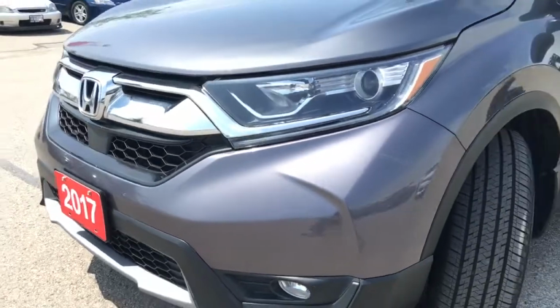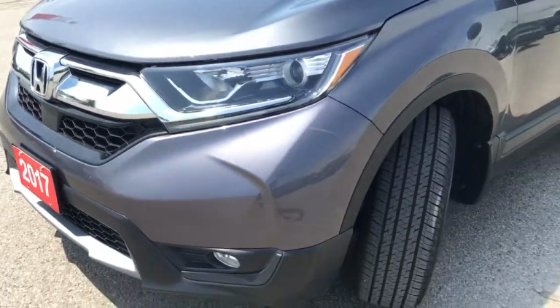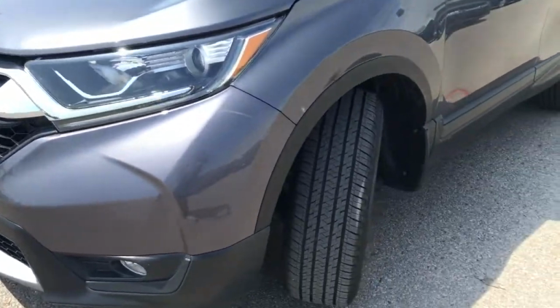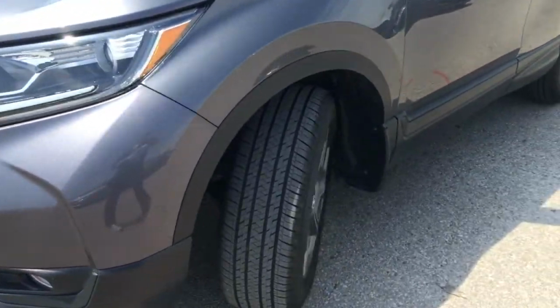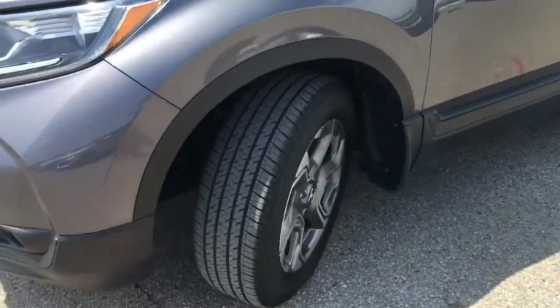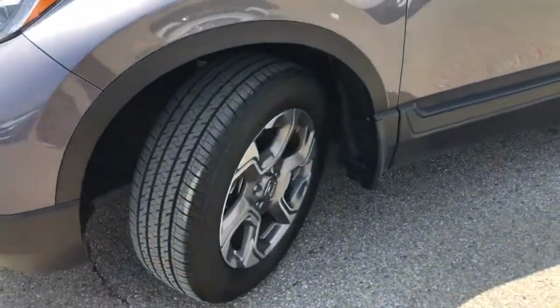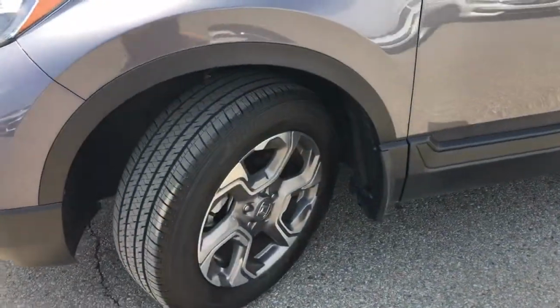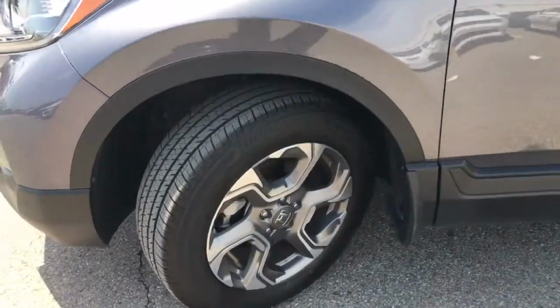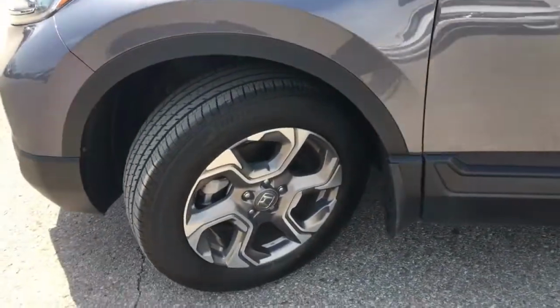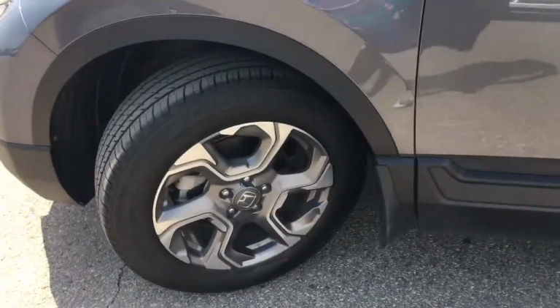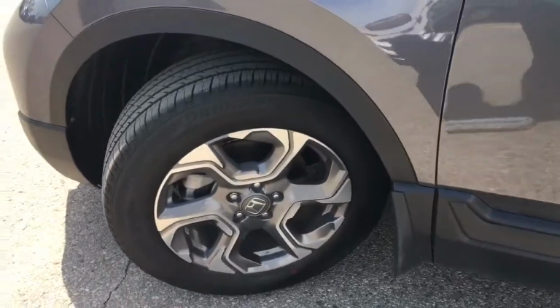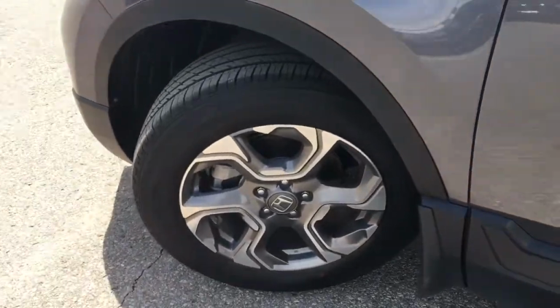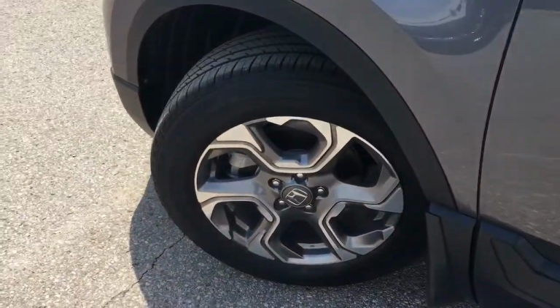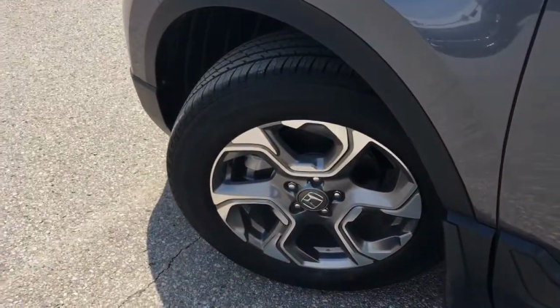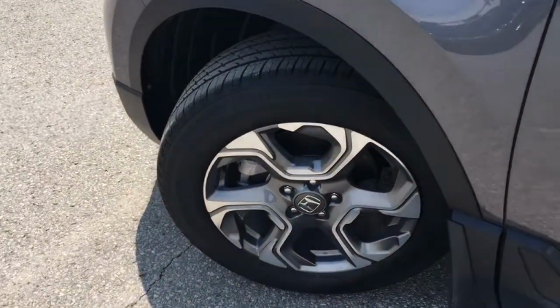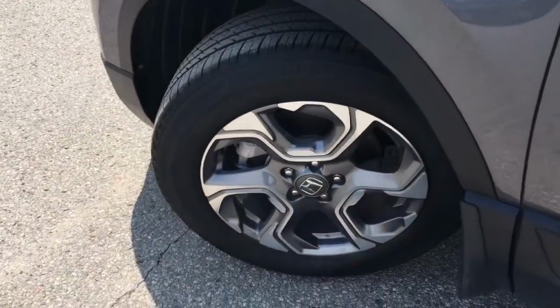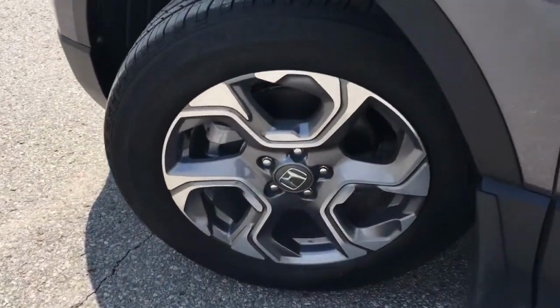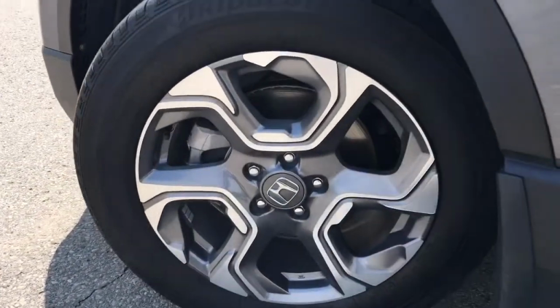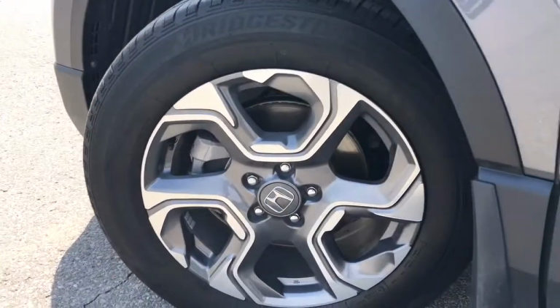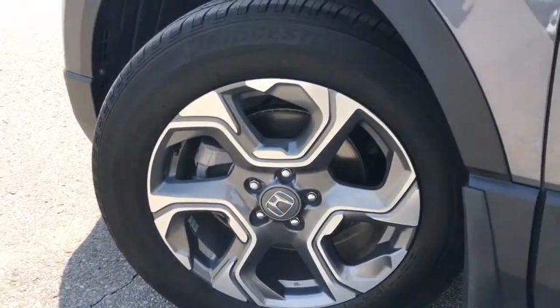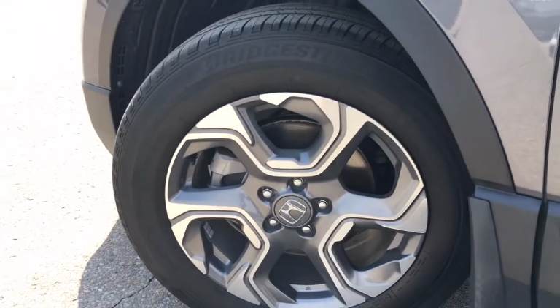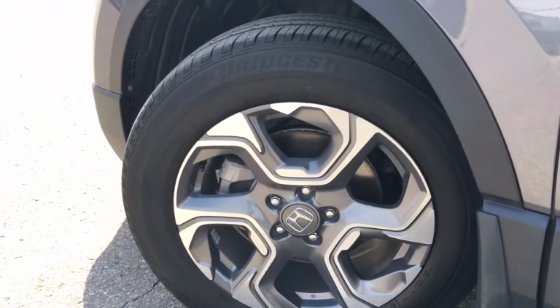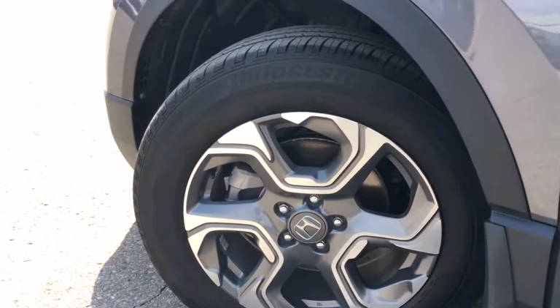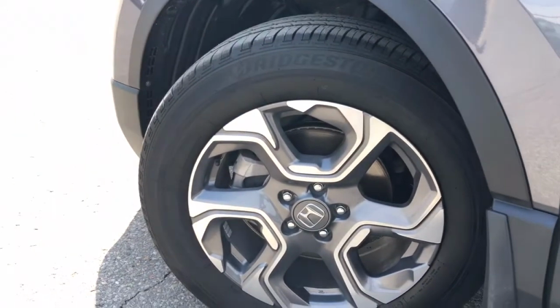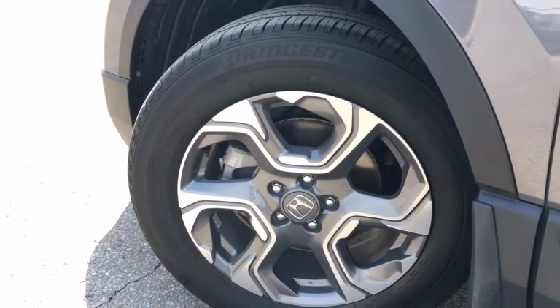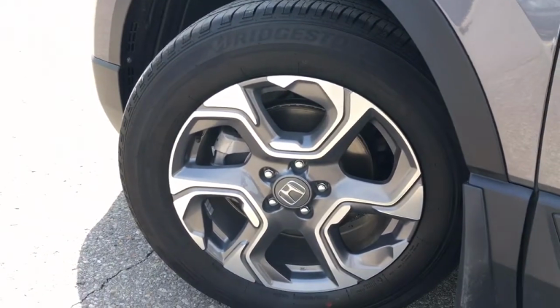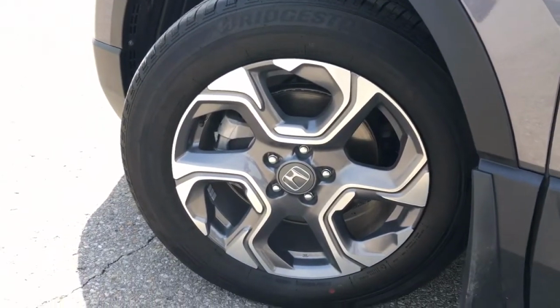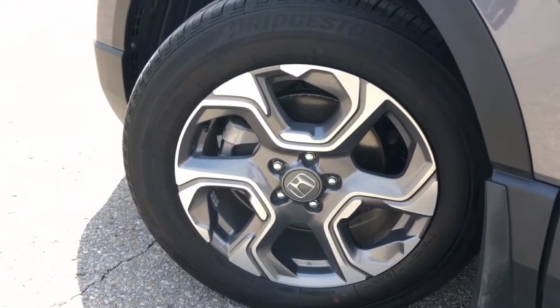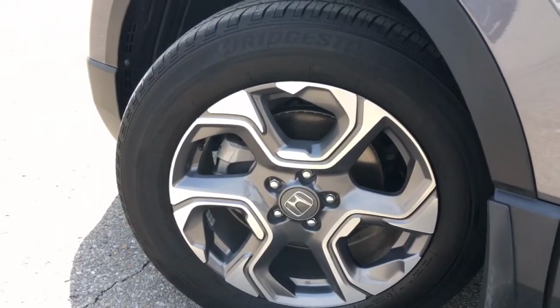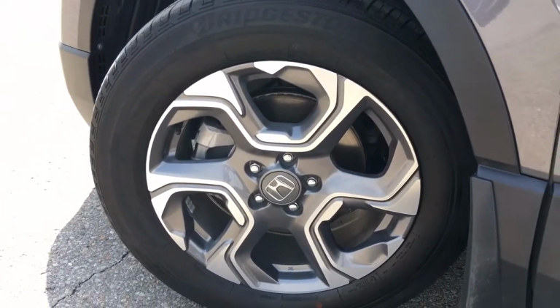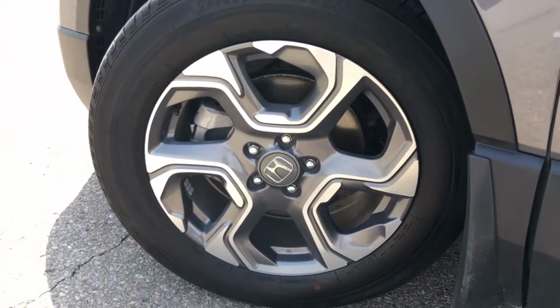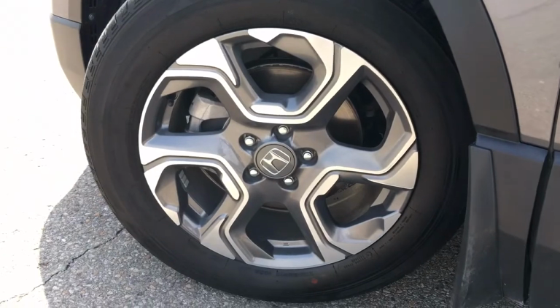Coming around the side here you'll see that we're riding on 18 inch aluminum alloy wheels with power assisted ventilated front disc brakes and solid rear disc brakes, as well as plenty of tread left to keep driving on — and stylish rims, I love those.